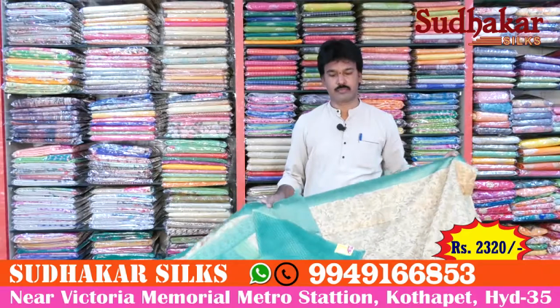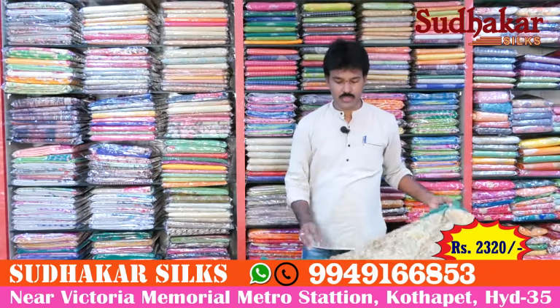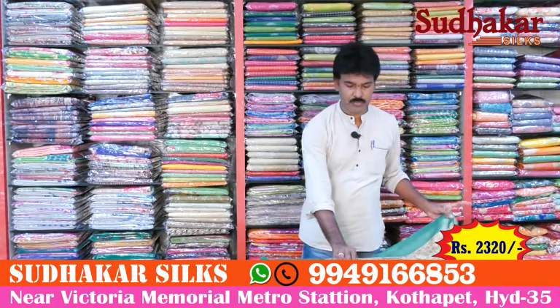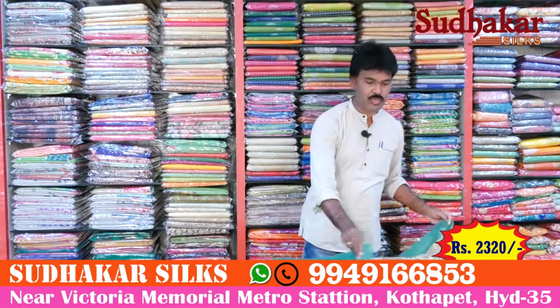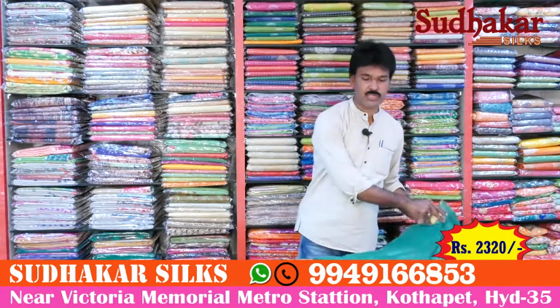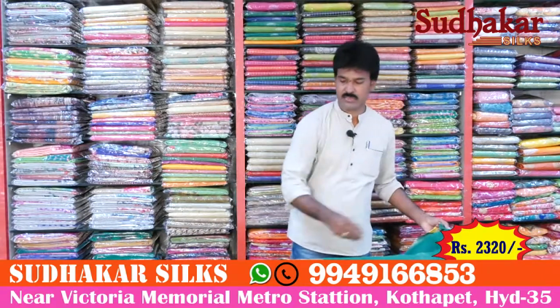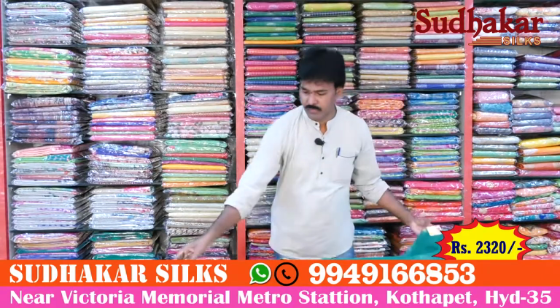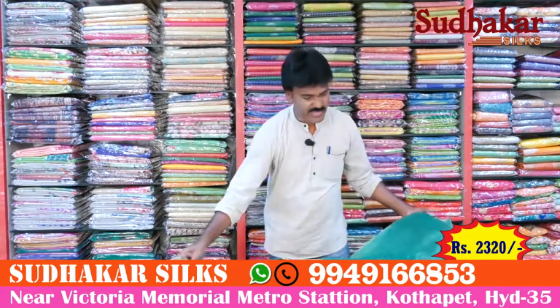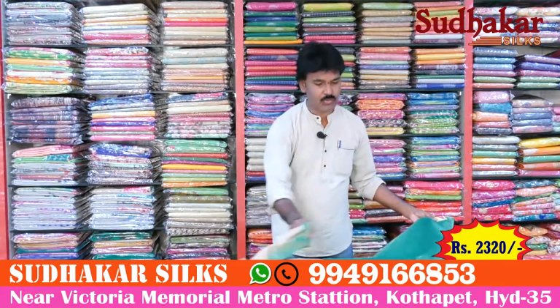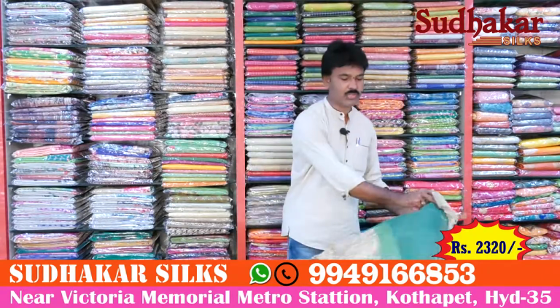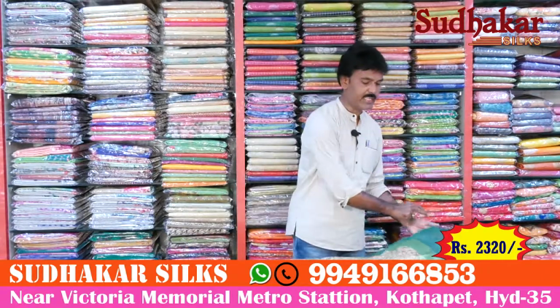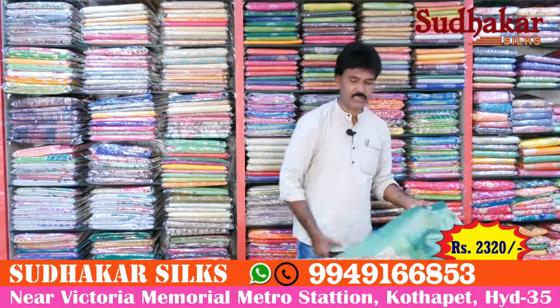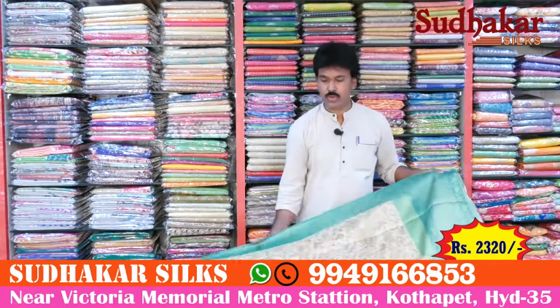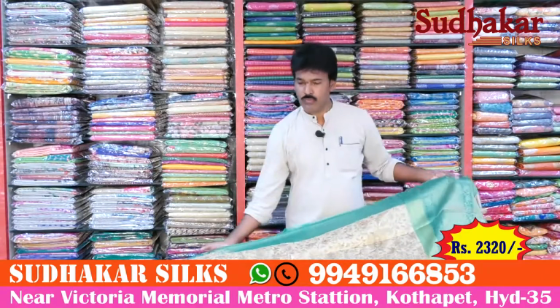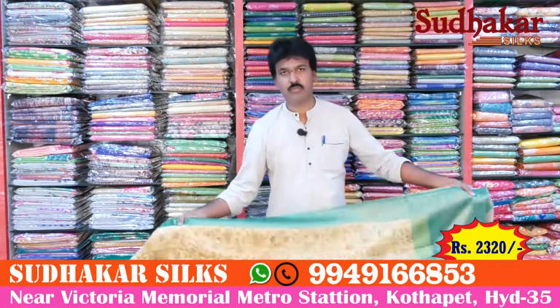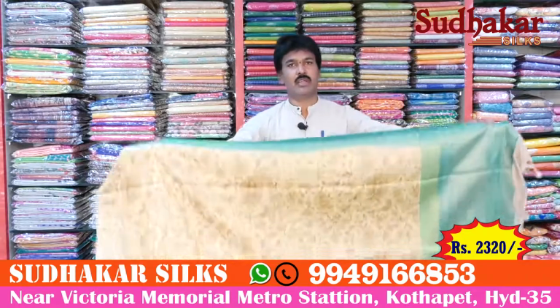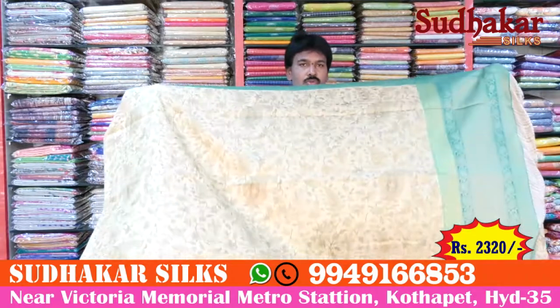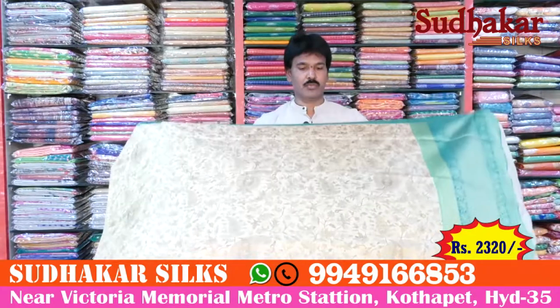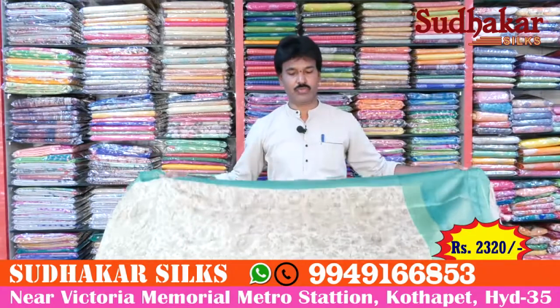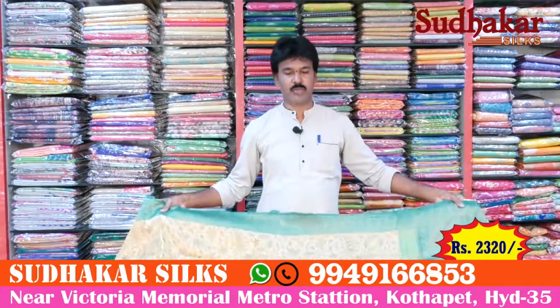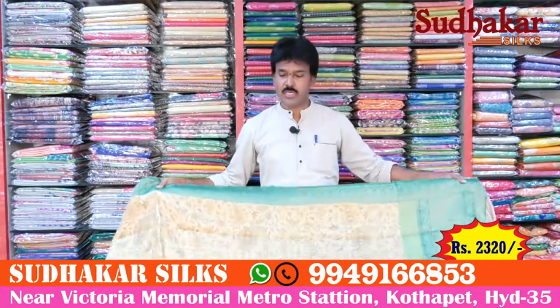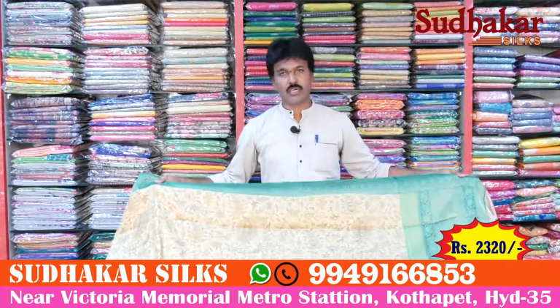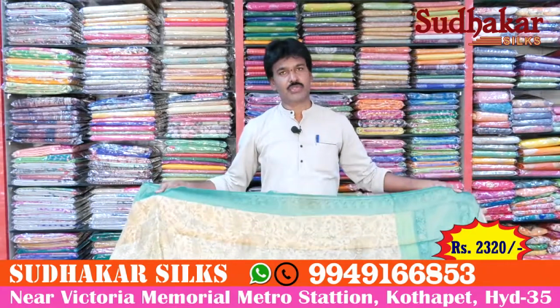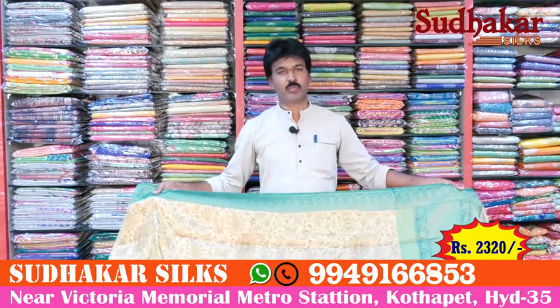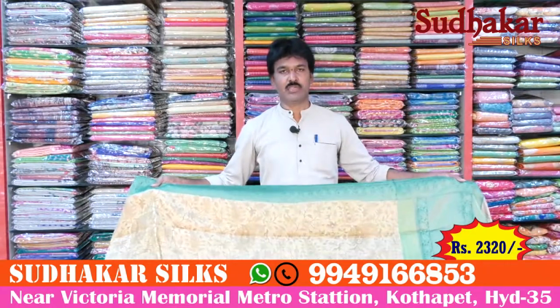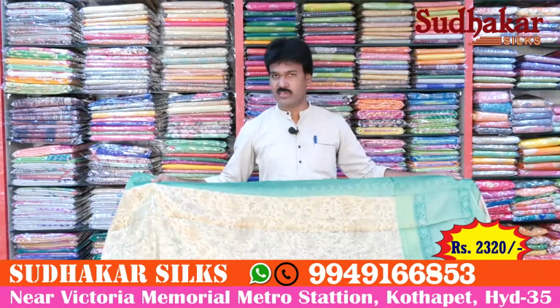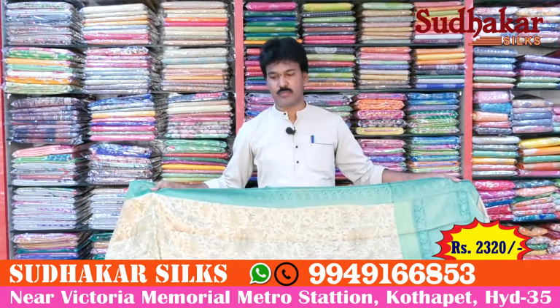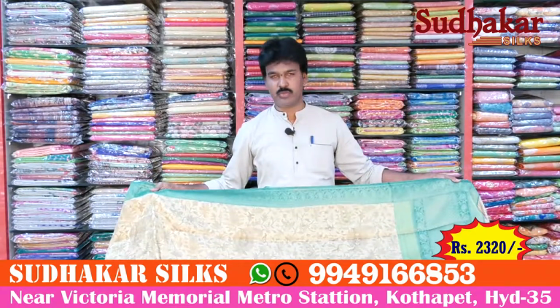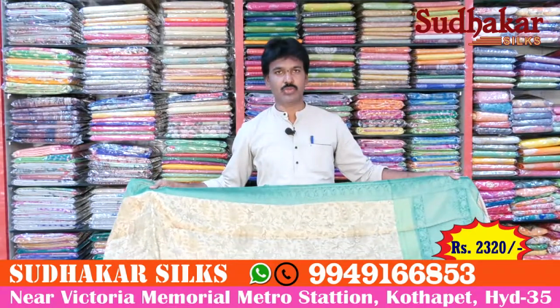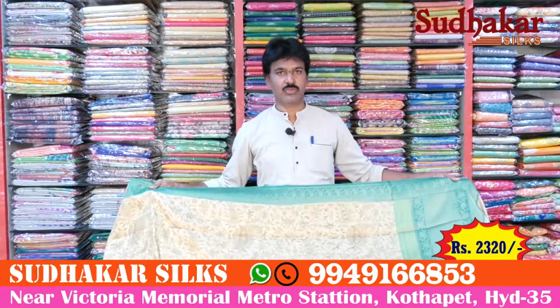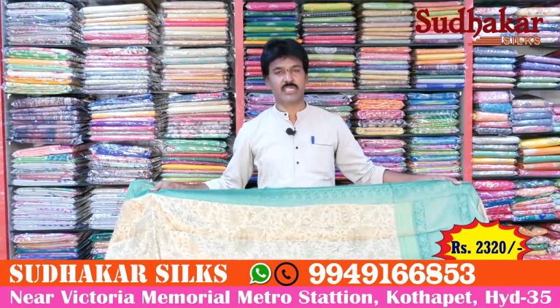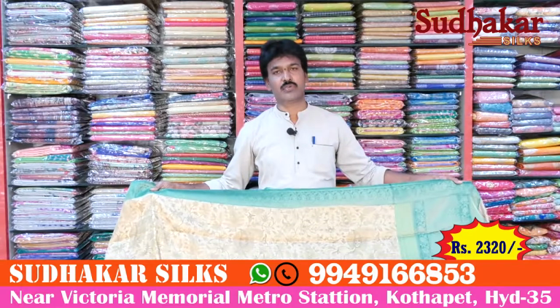Beautiful from the large set — lightweight and fall-in material. This is the top cost price, only 2320 rupees.